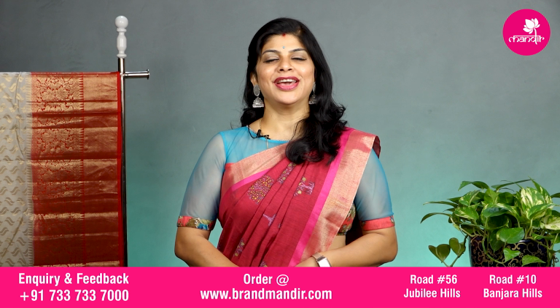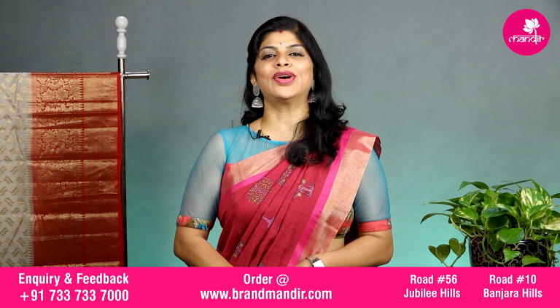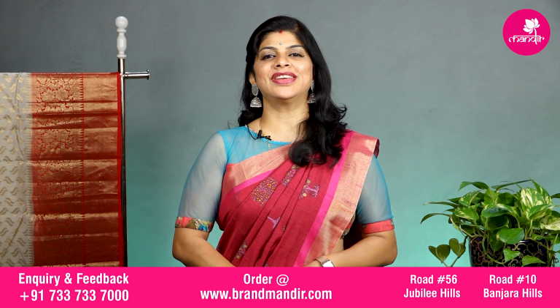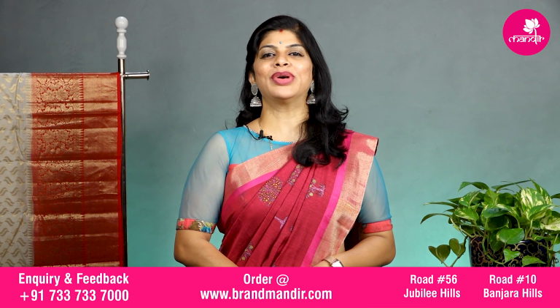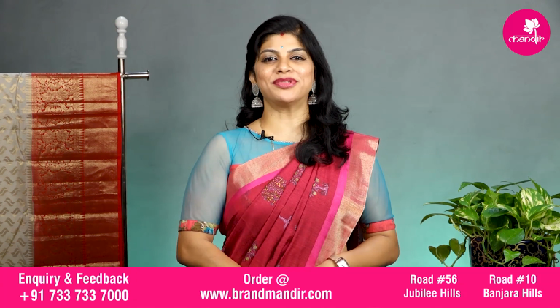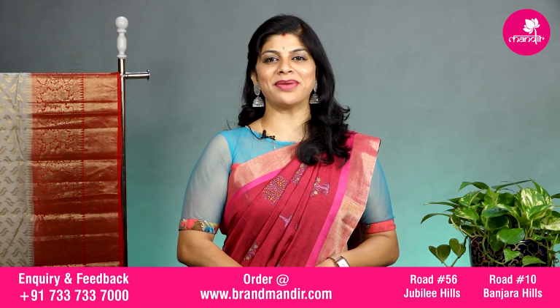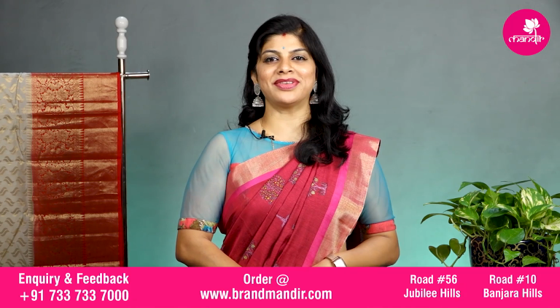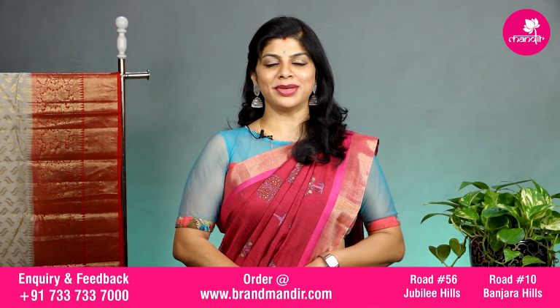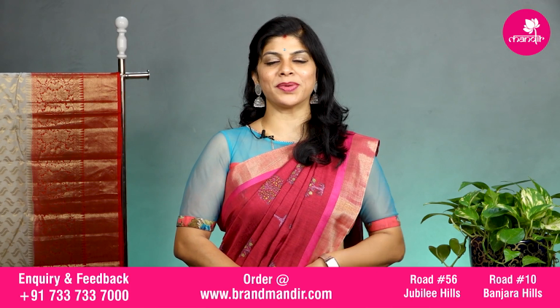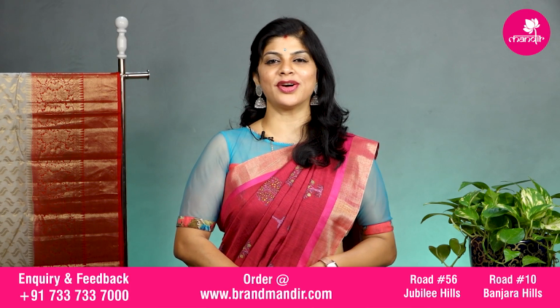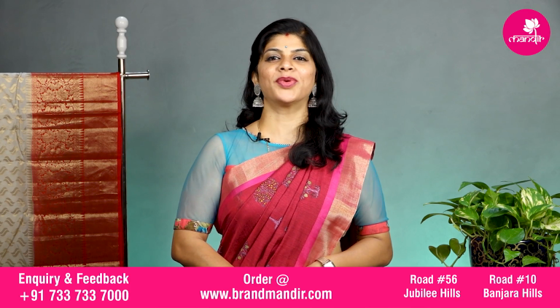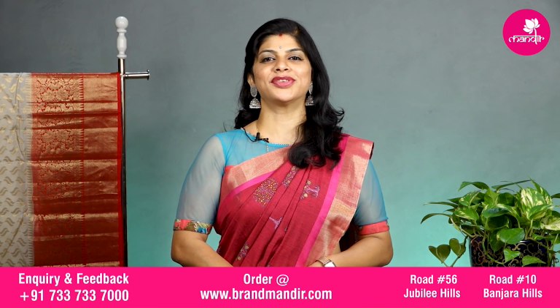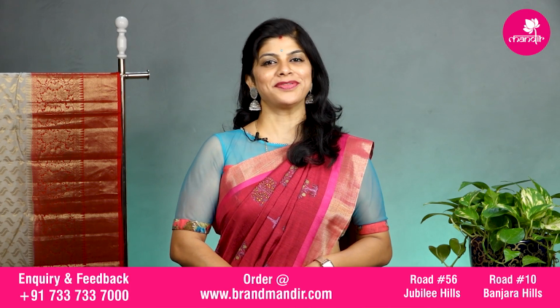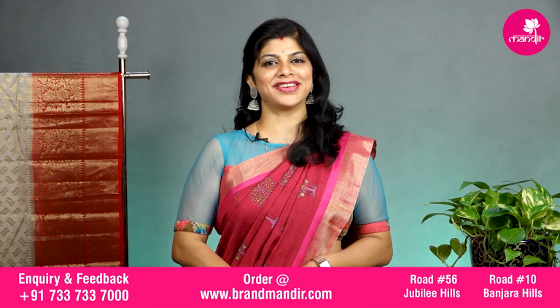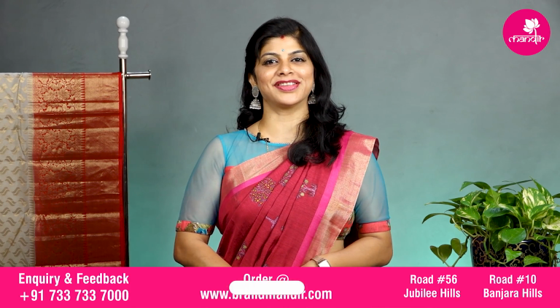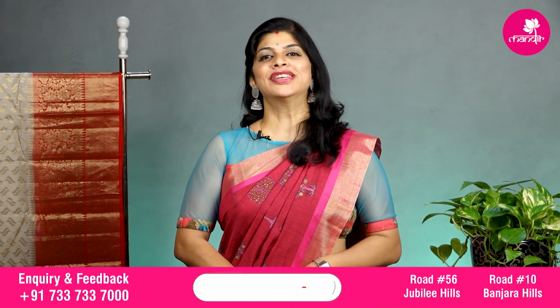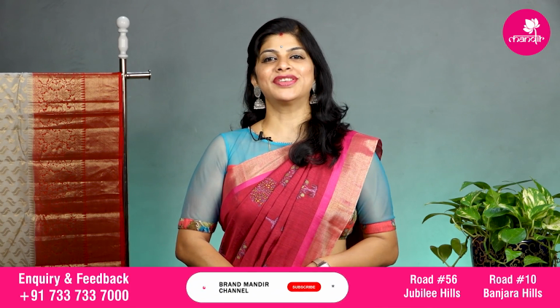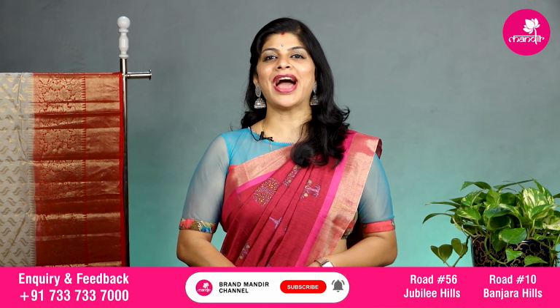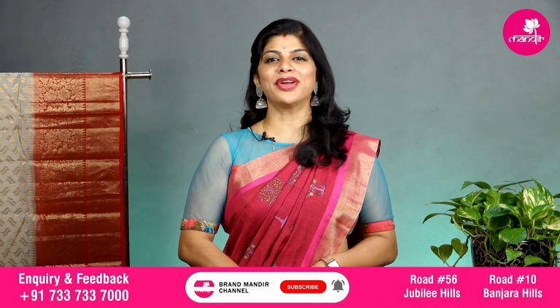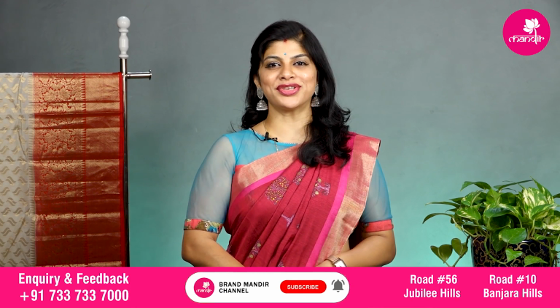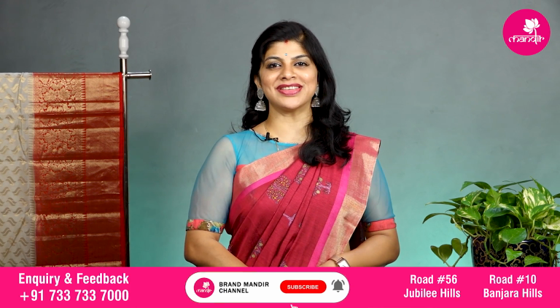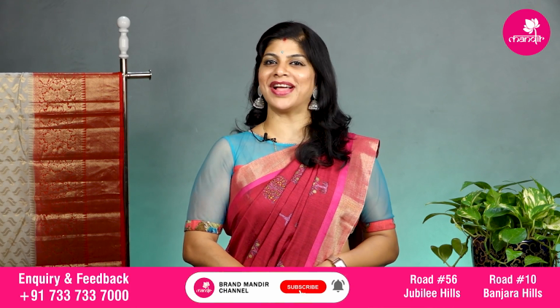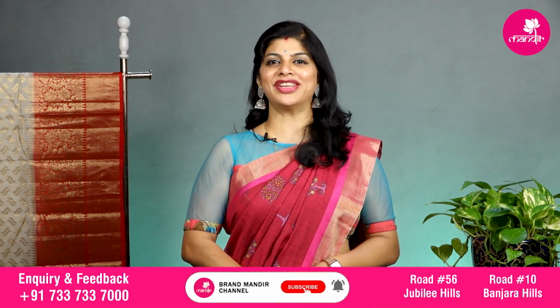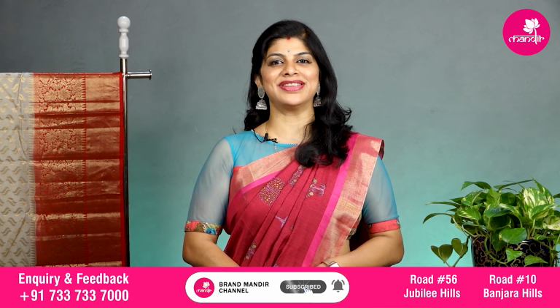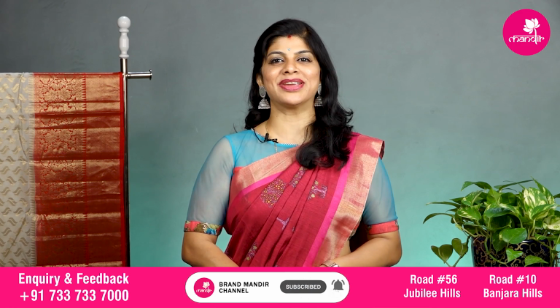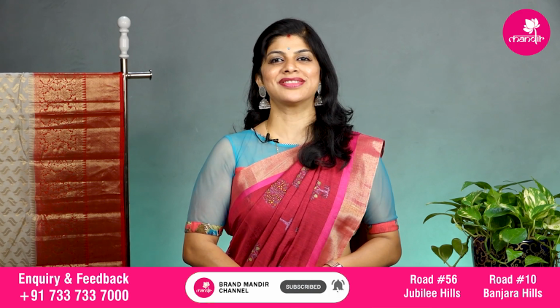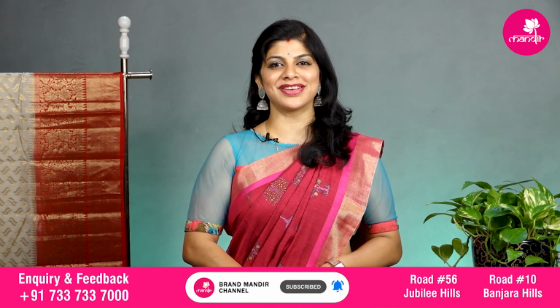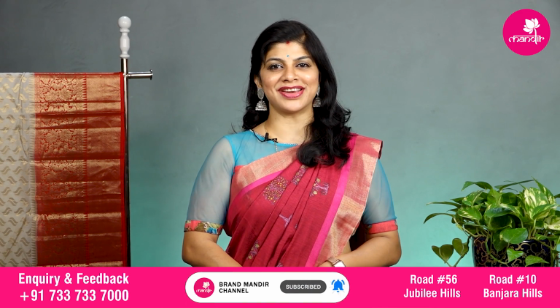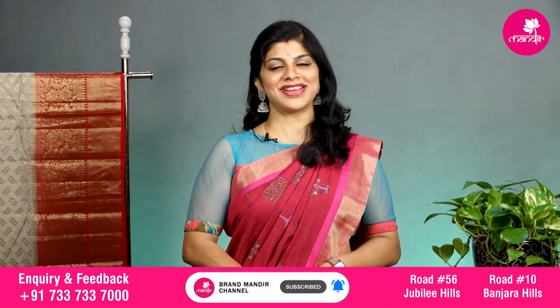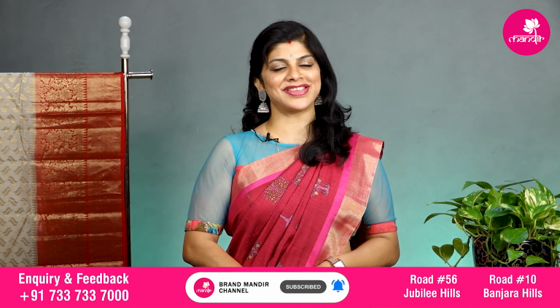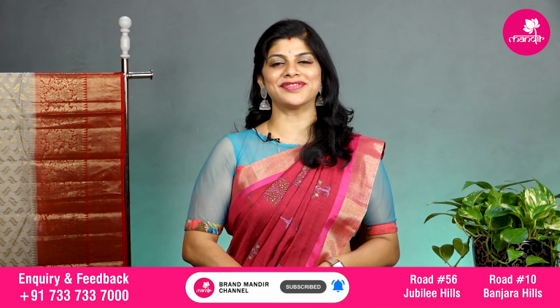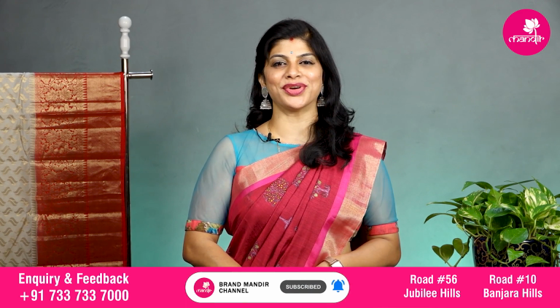Hello and welcome to Brandvandur. Hope you all are doing fine and healthy. Today I am going to showcase lovely Cheniya Banarasi silk sarees. Let's start our show.